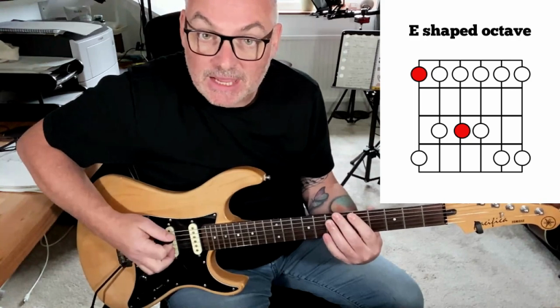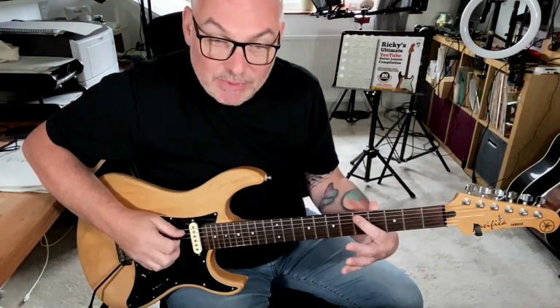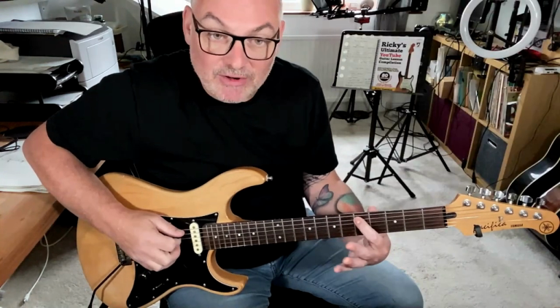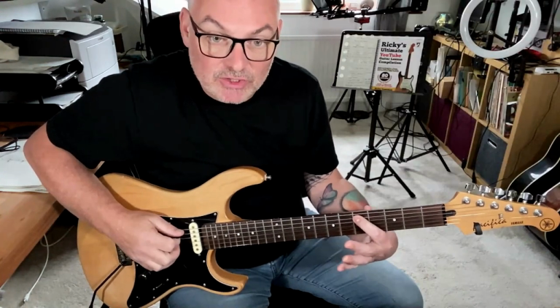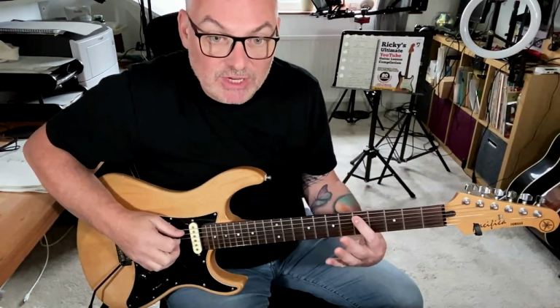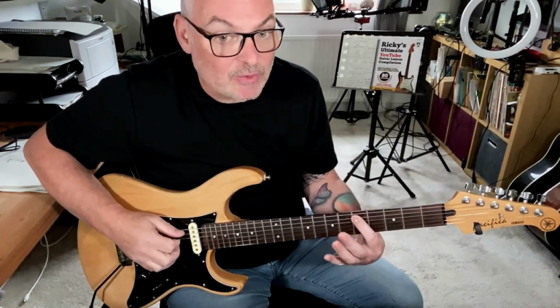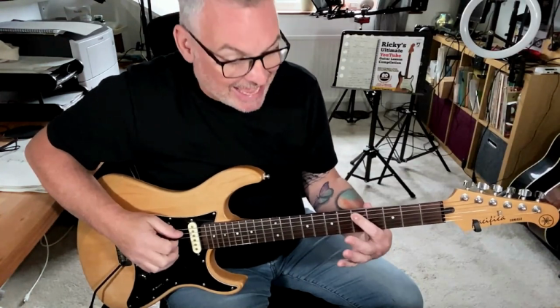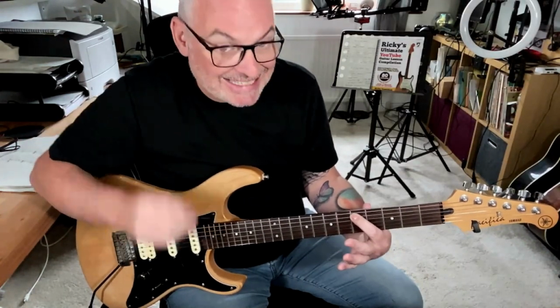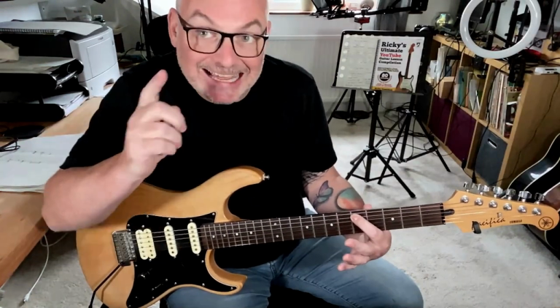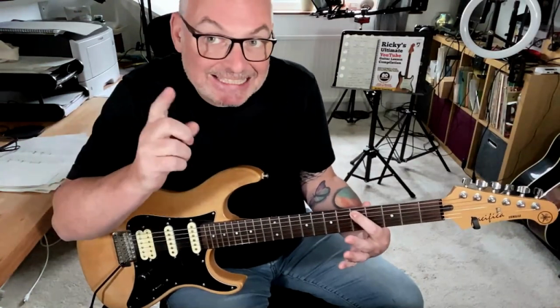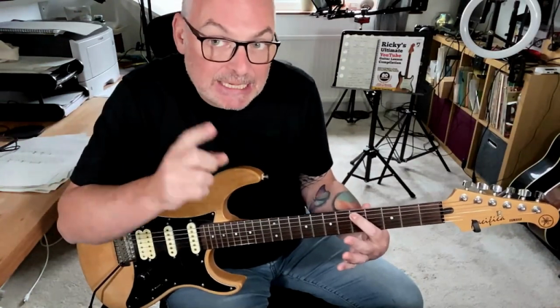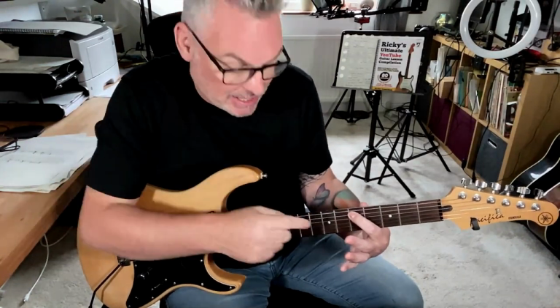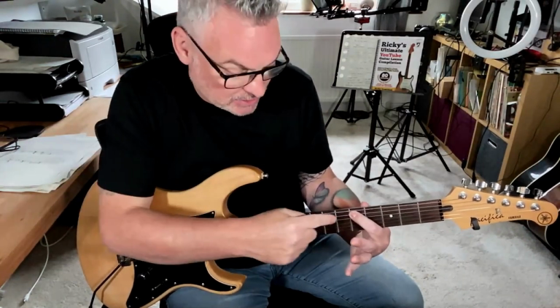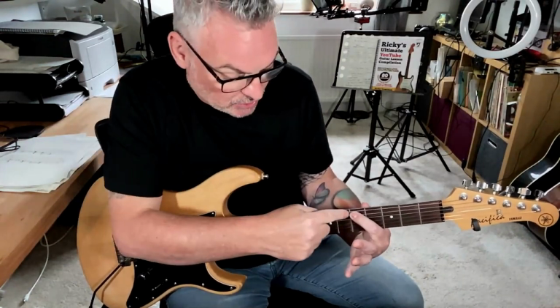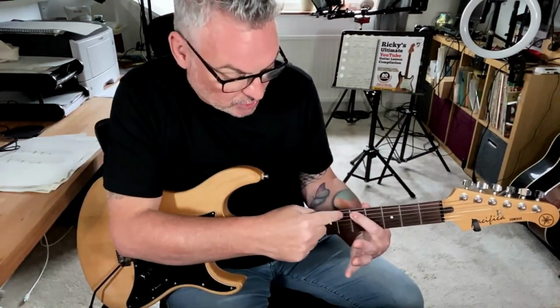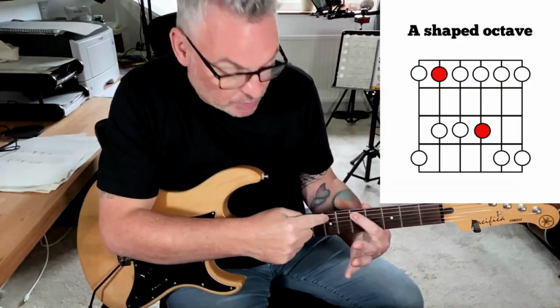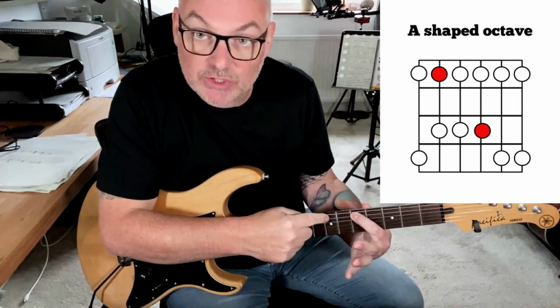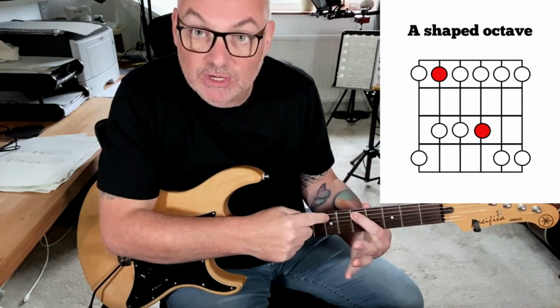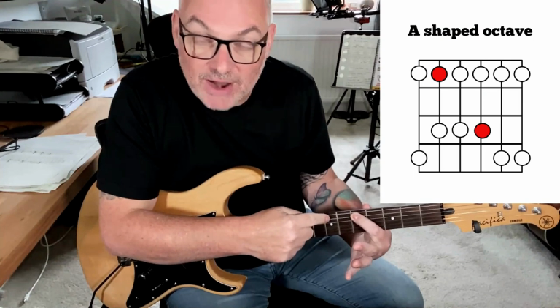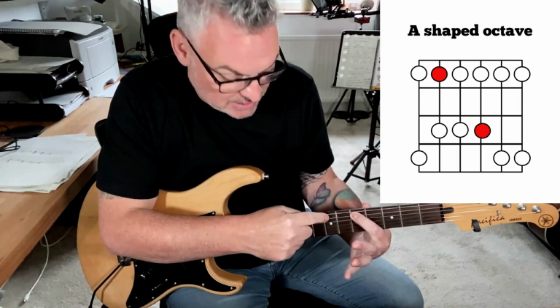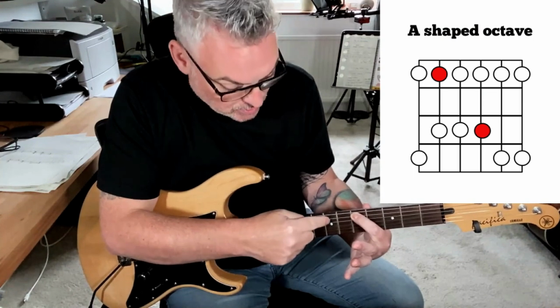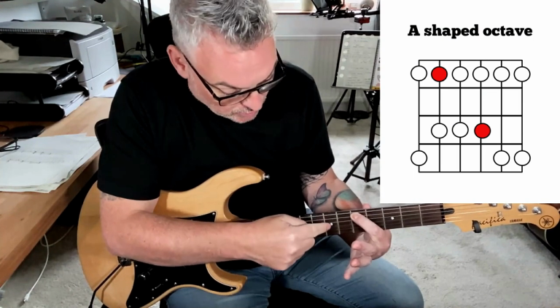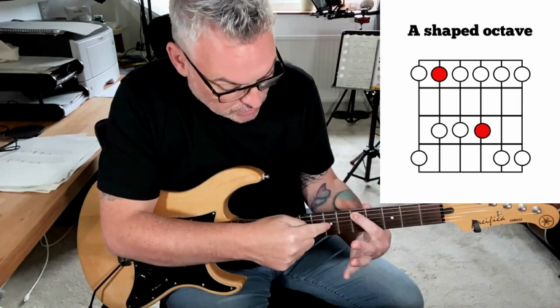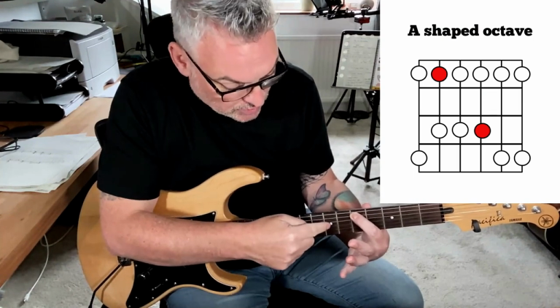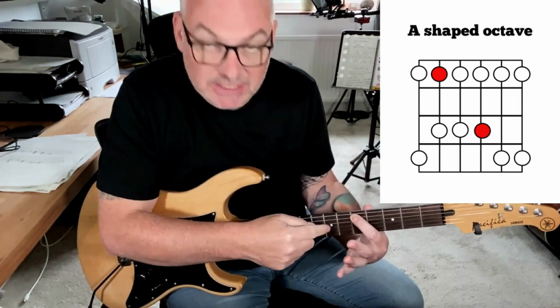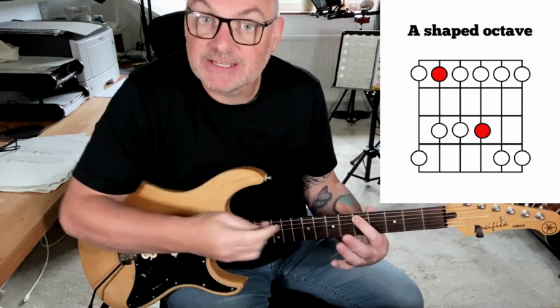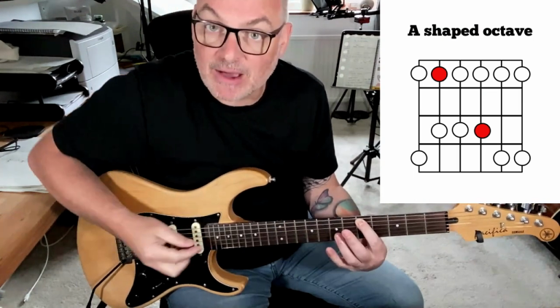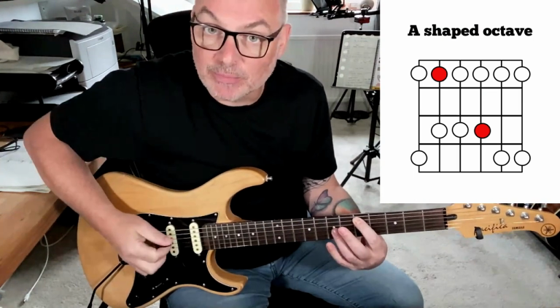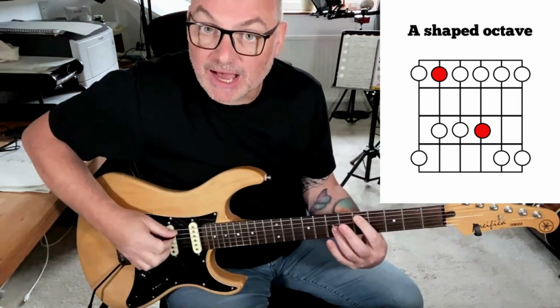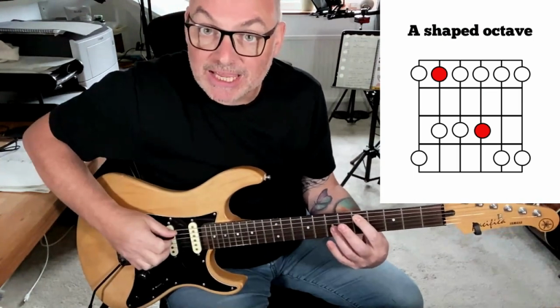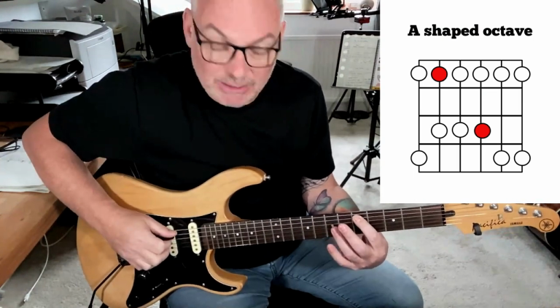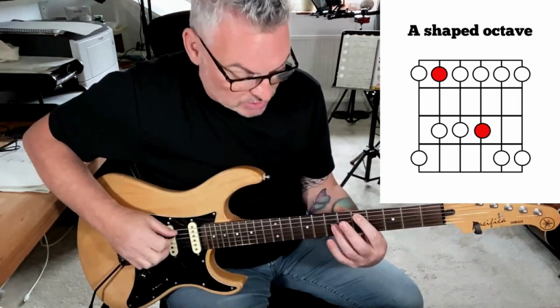Coming down another string, we get exactly the same pattern — up two frets over two strings. That would be our A-shaped octave.